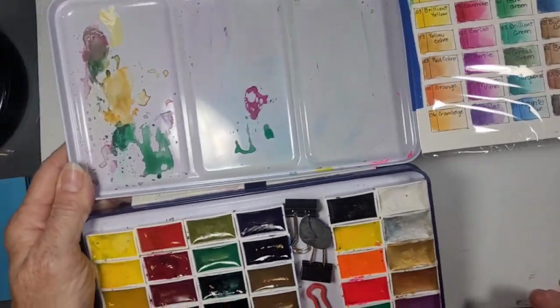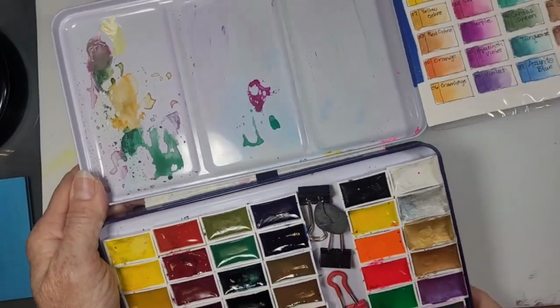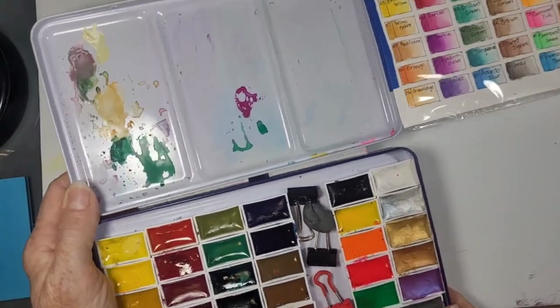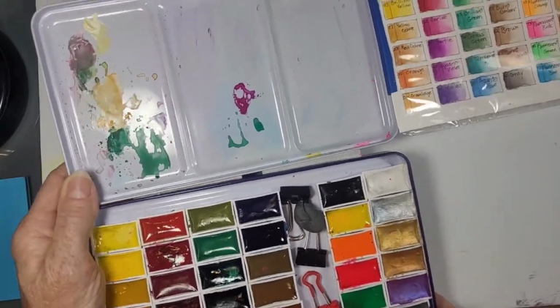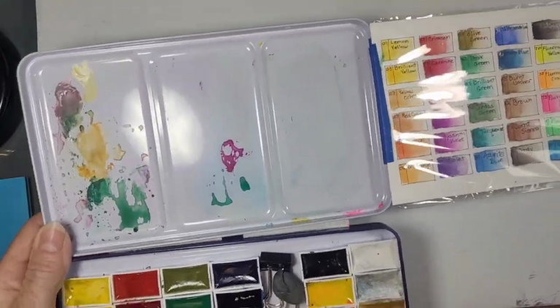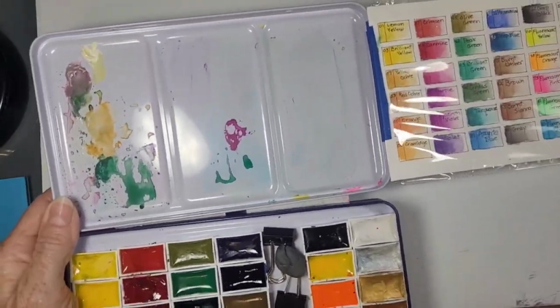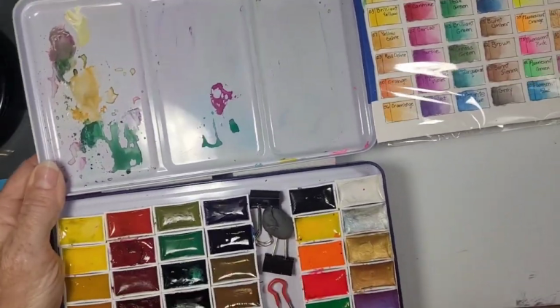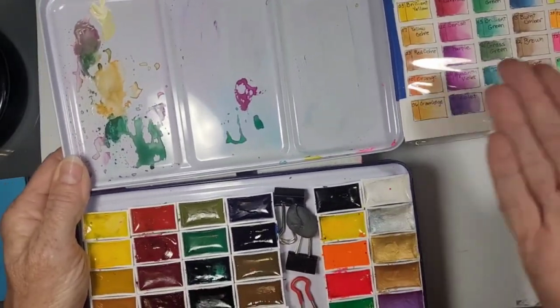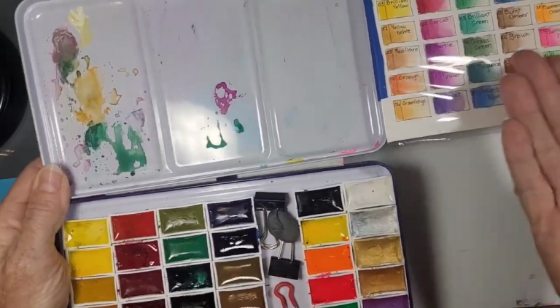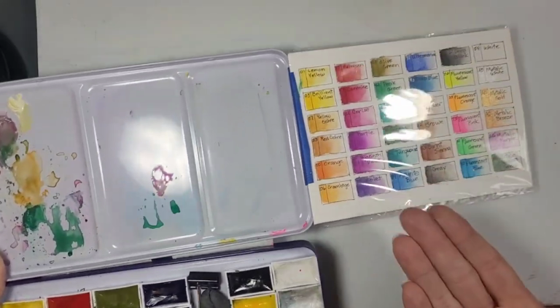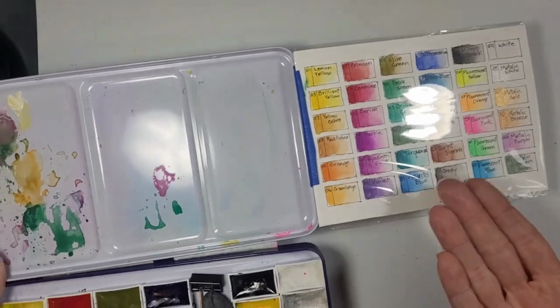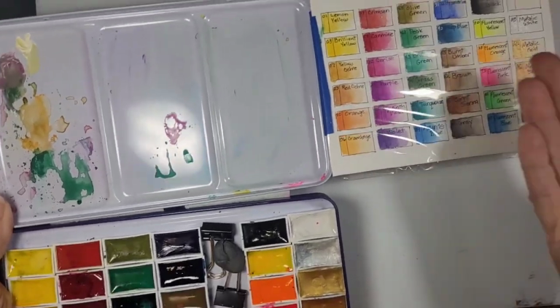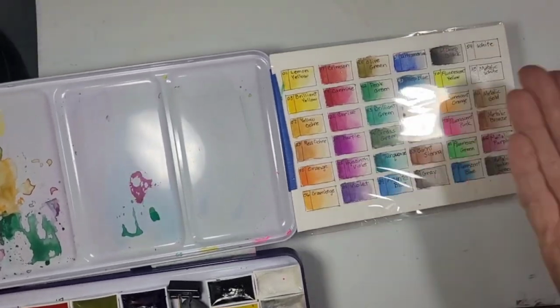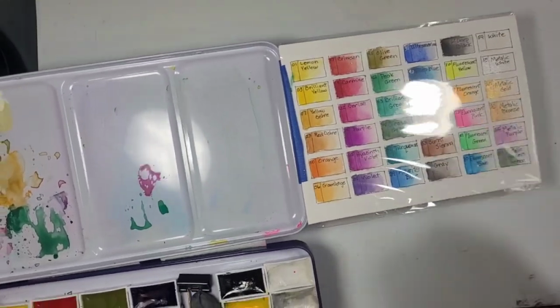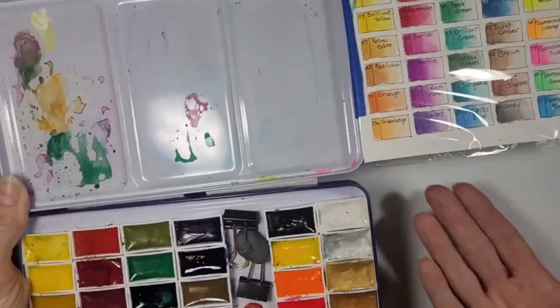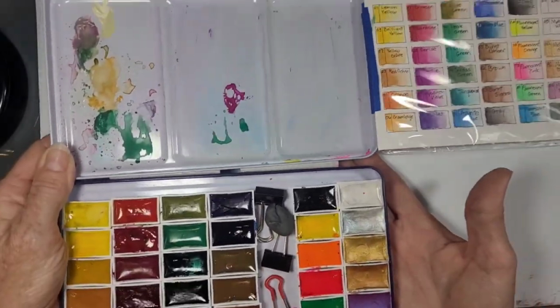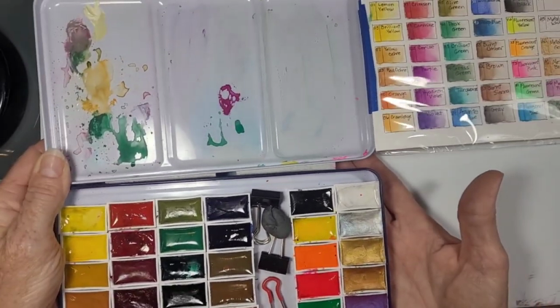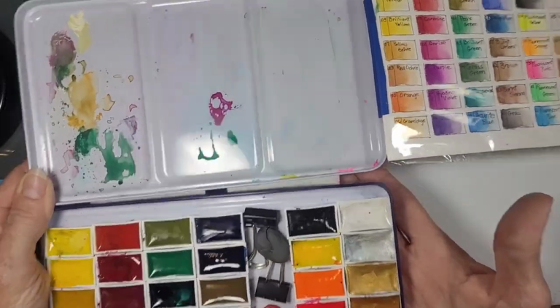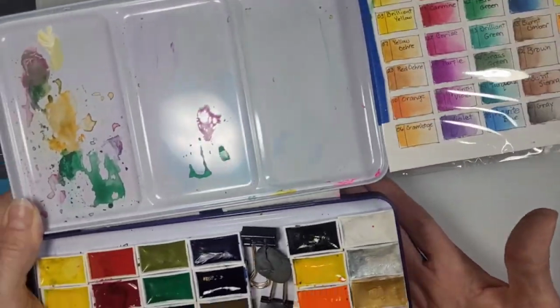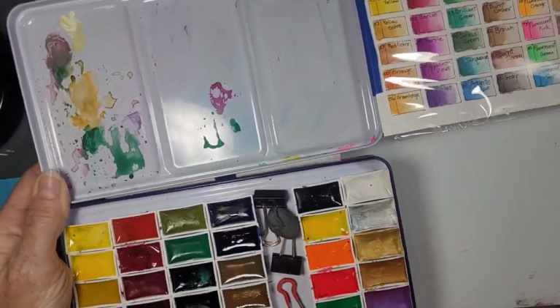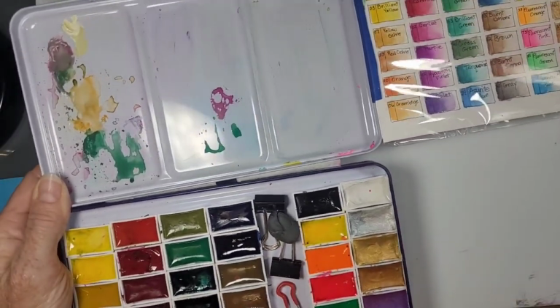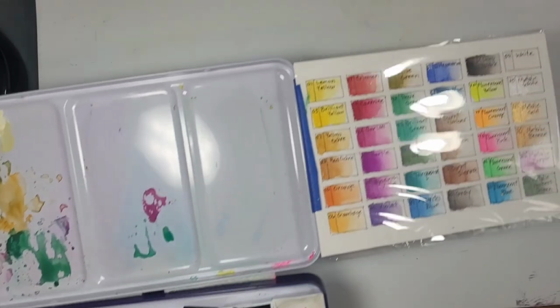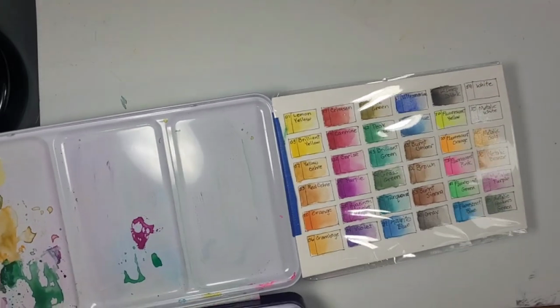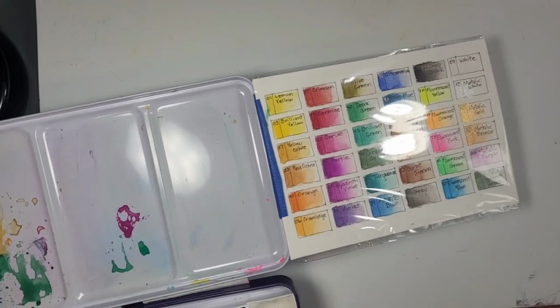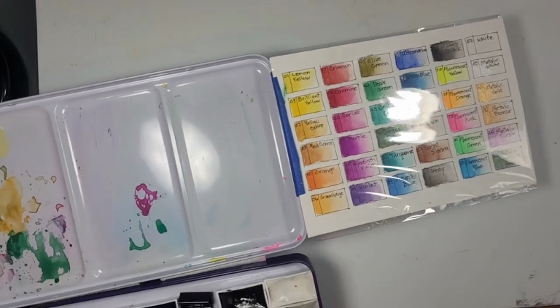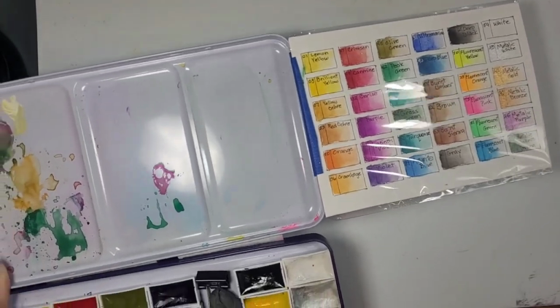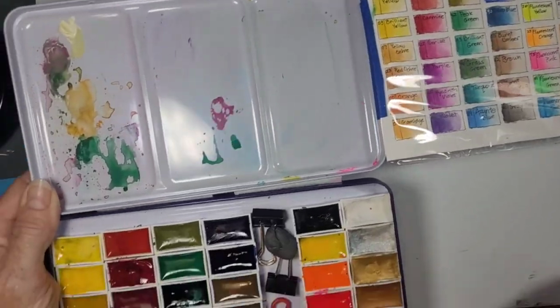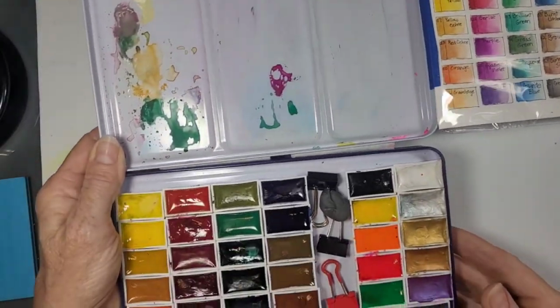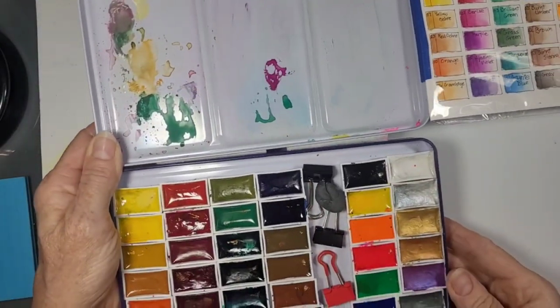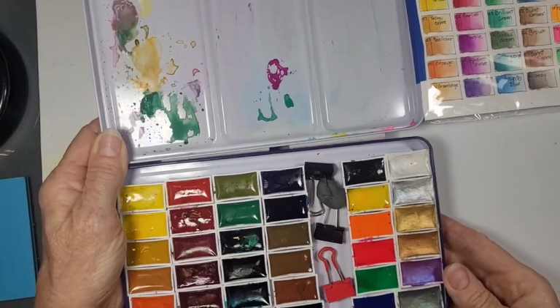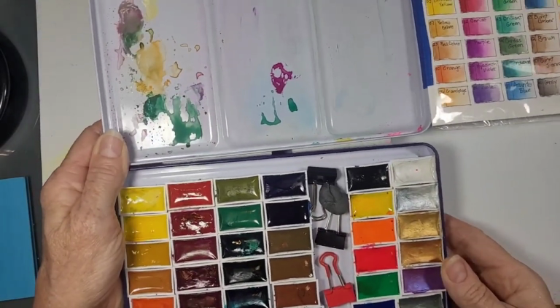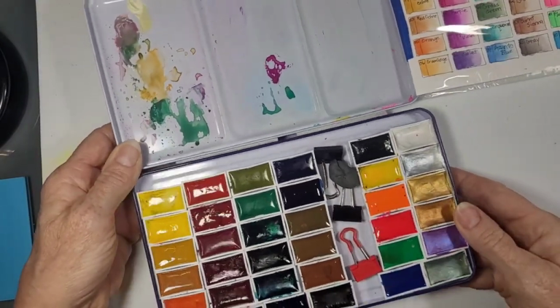When I'm painting, if I had this in my lap, I could still see what colors were there. If I have a table it's not as important, but I often paint in my lap when I don't have a table, and I'm holding what I'm painting, not my paint.